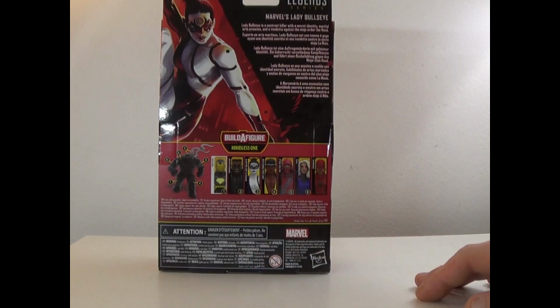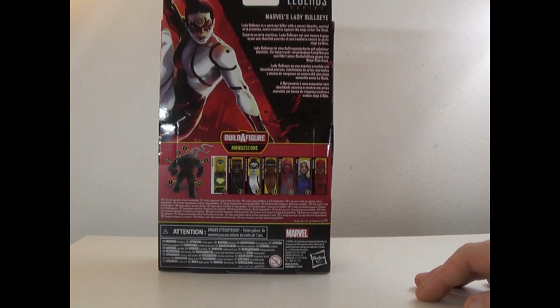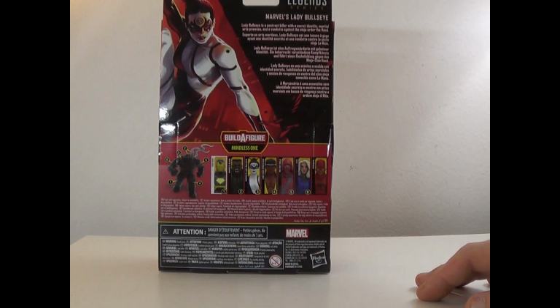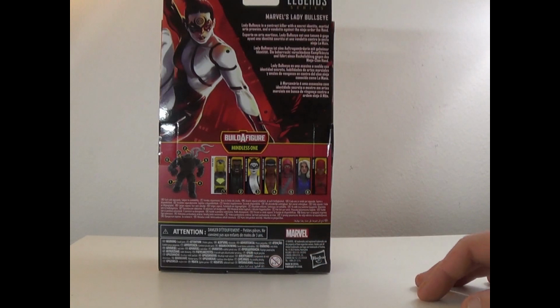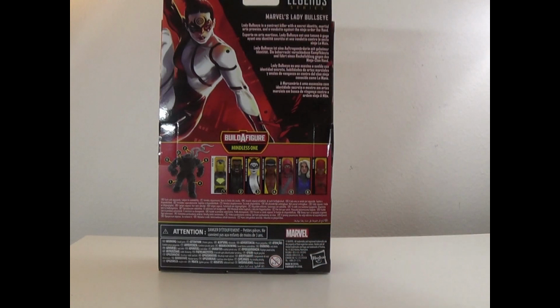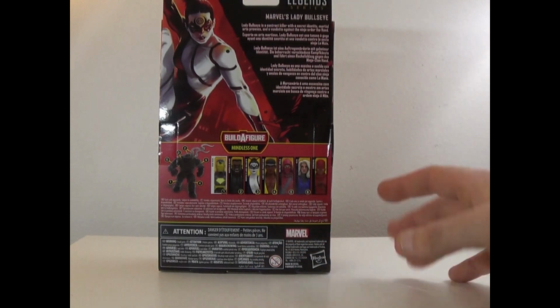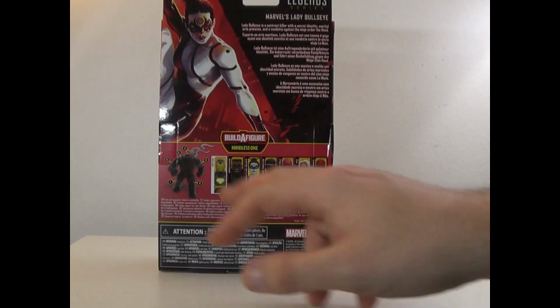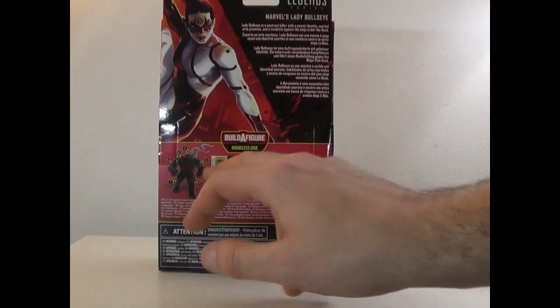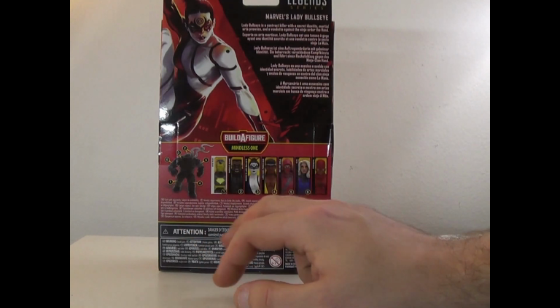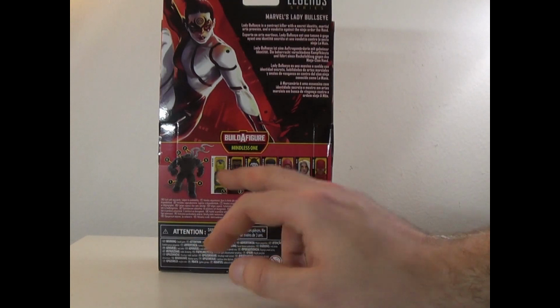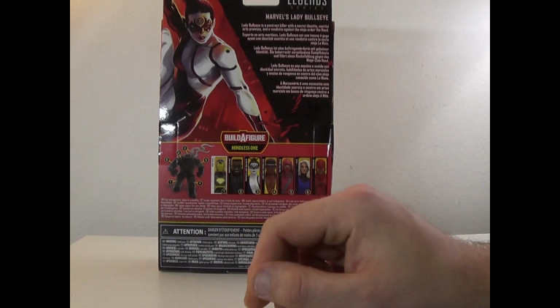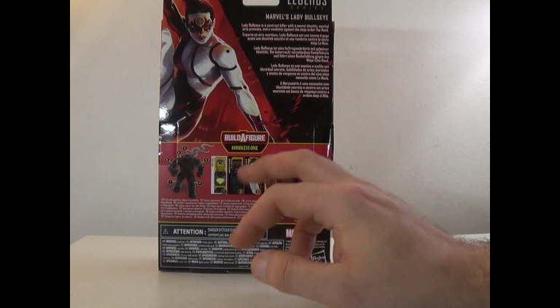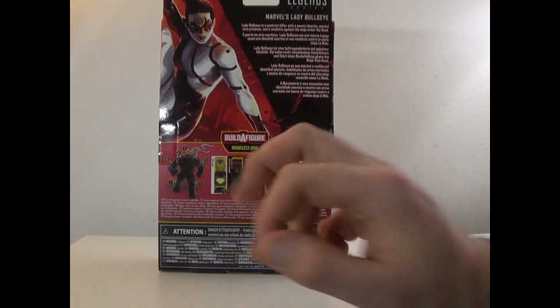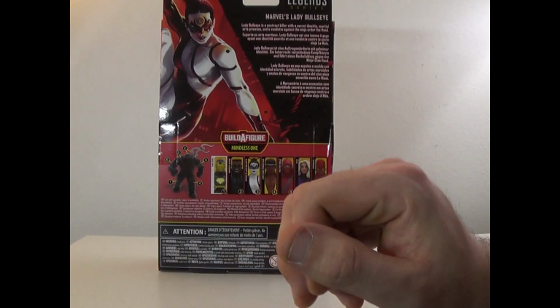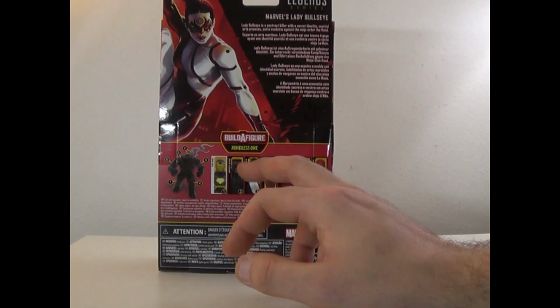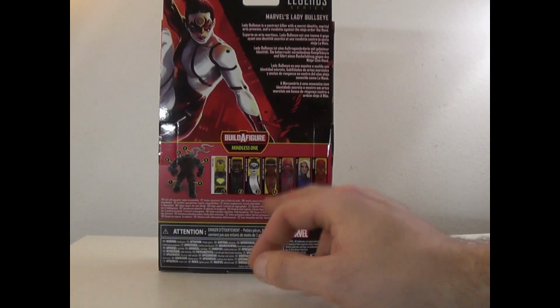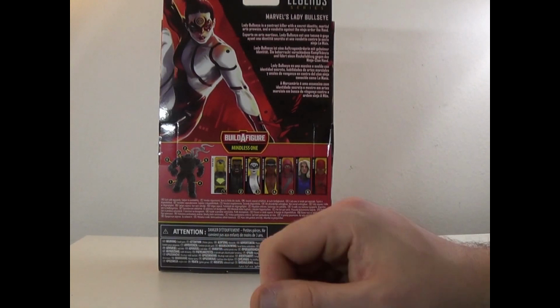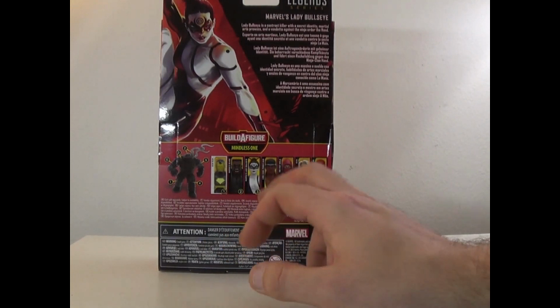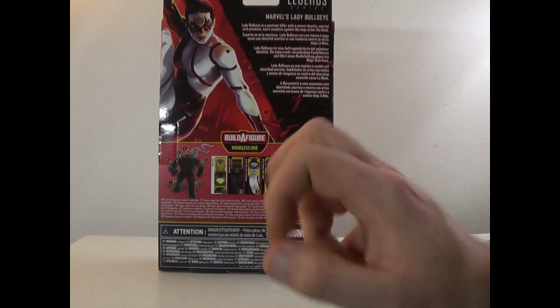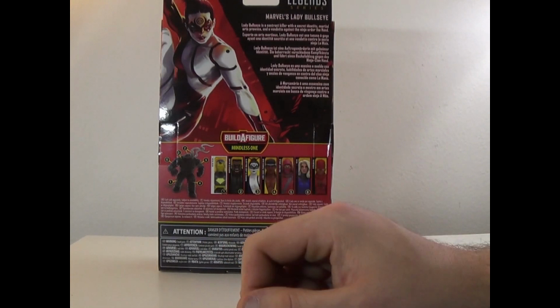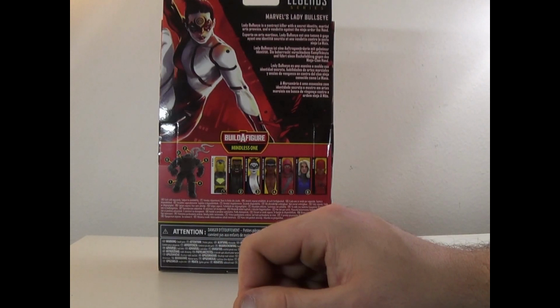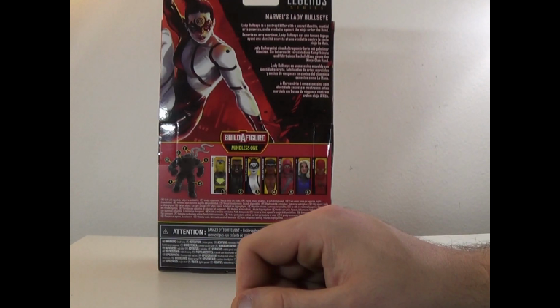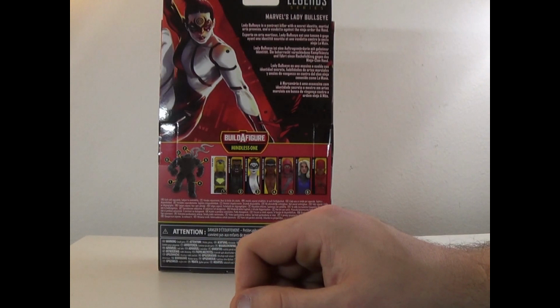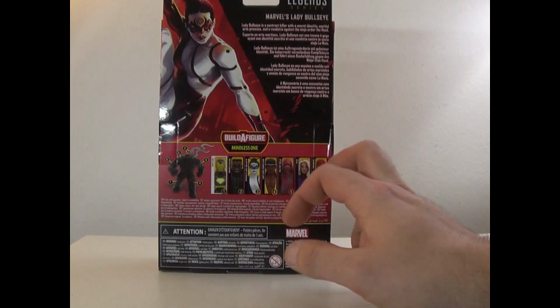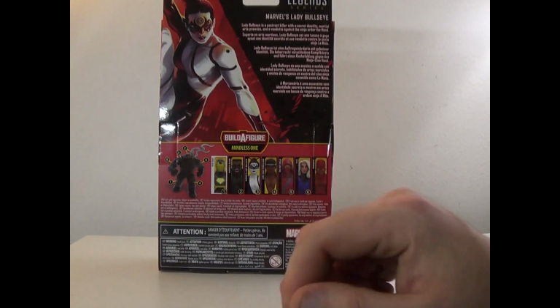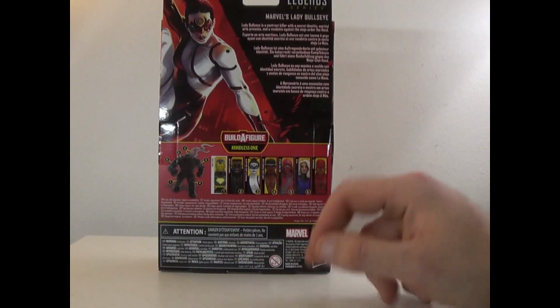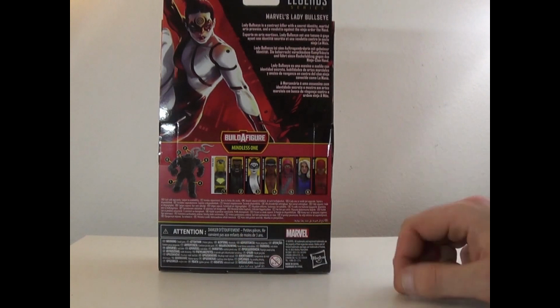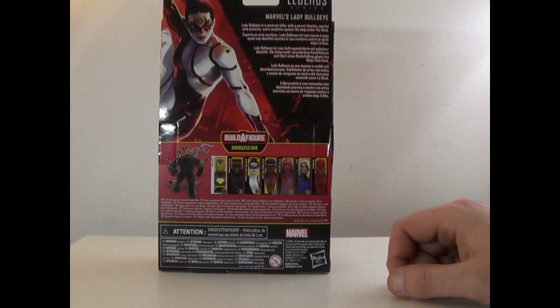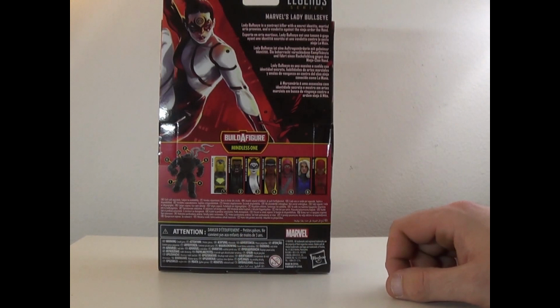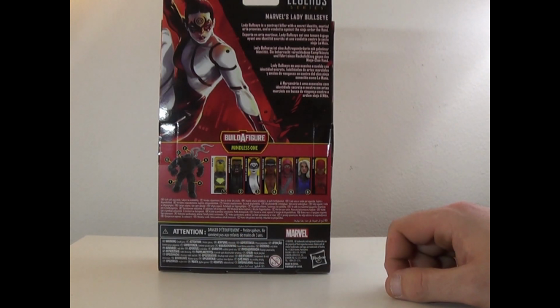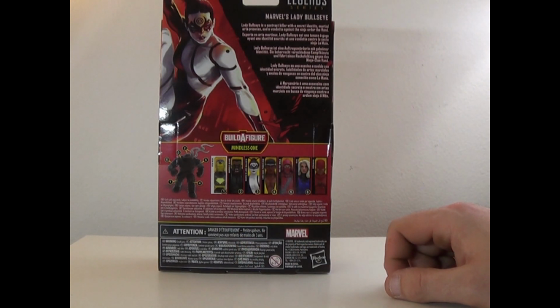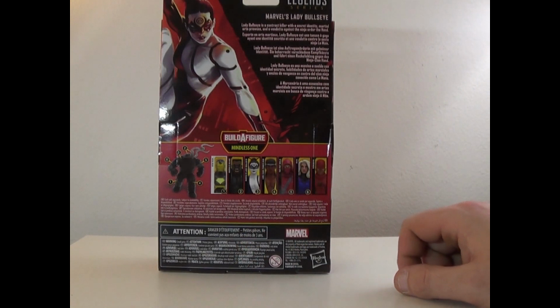She is in the Mindless One wave - she's the first one we got. We still need Iron Man, we still need Blade. We have Lady Bullseye. We need Power Man, we need the Fist Ninja, Clea, and Daredevil. Let's go ahead and take her out of the box and see how she is.